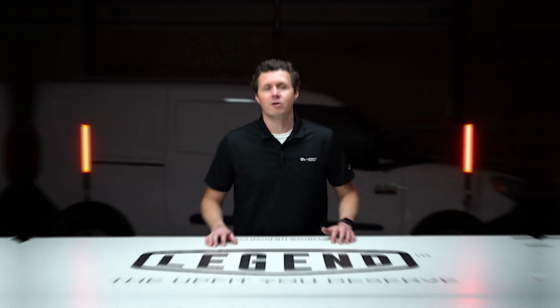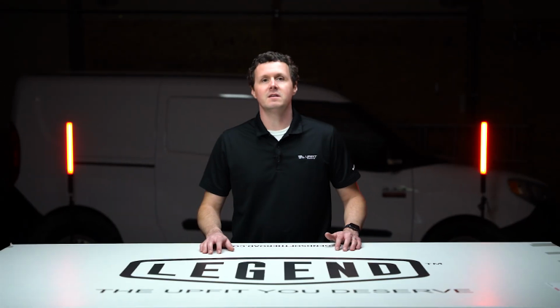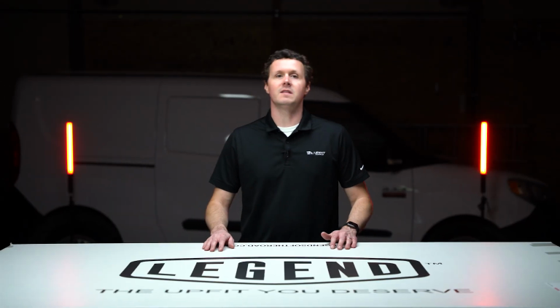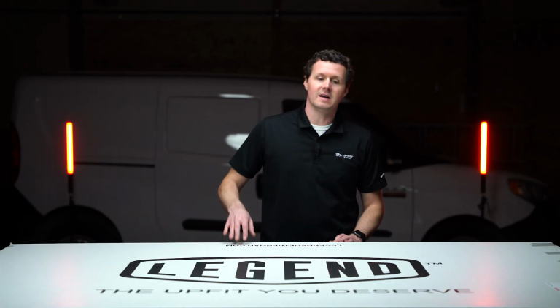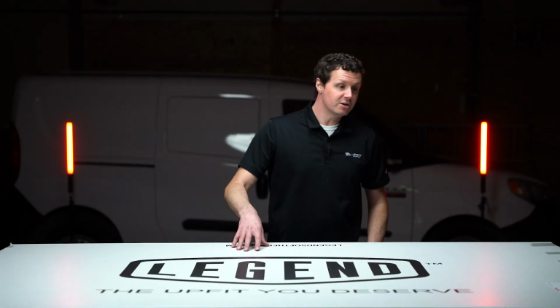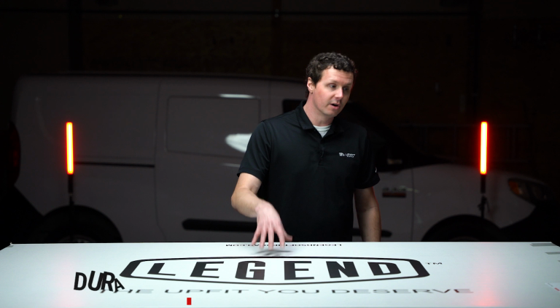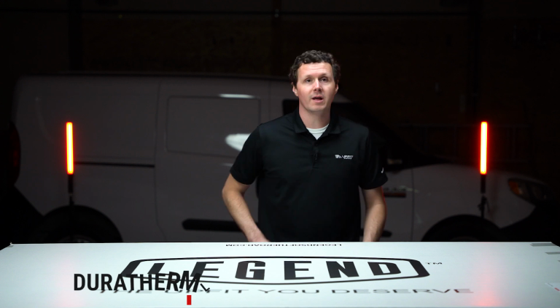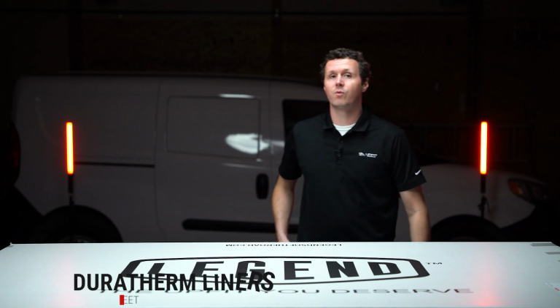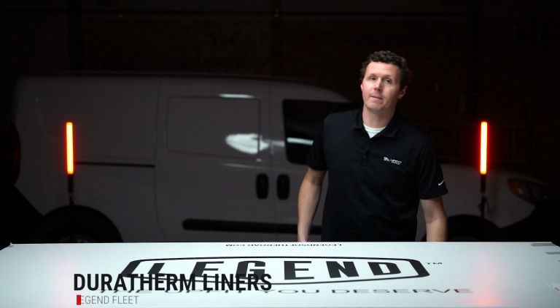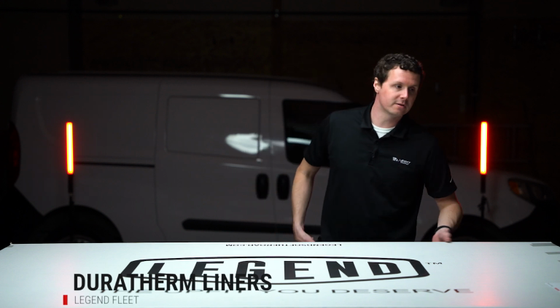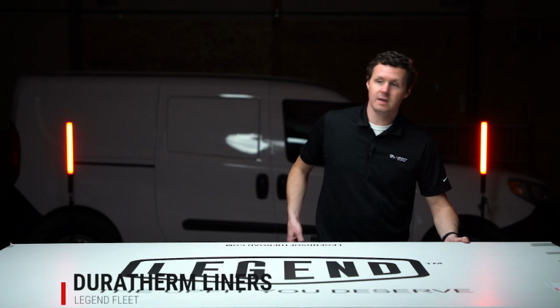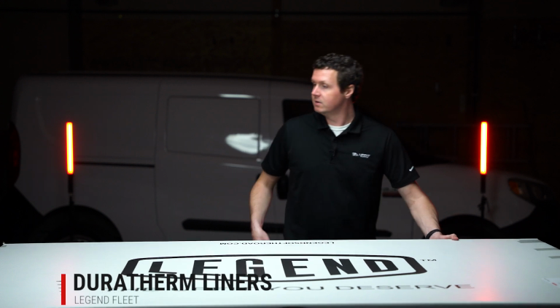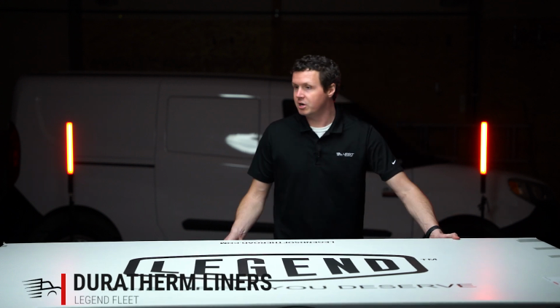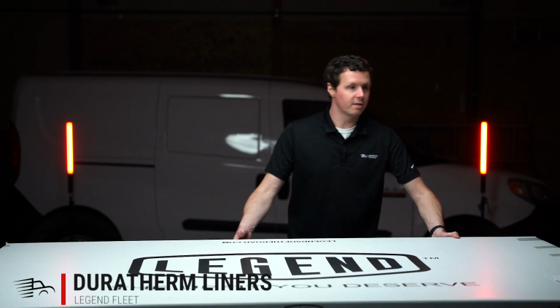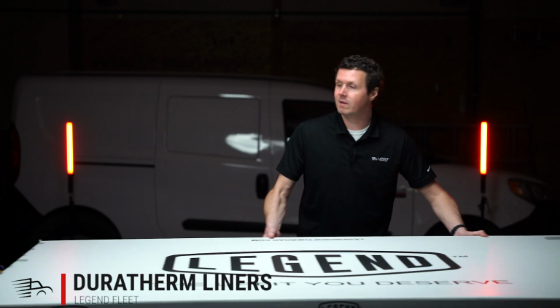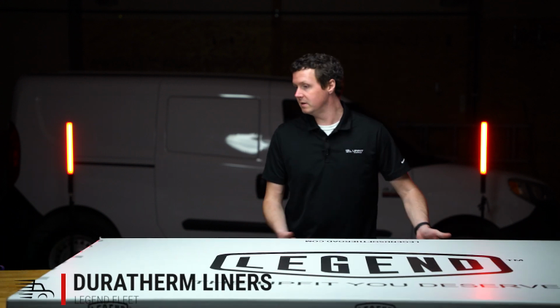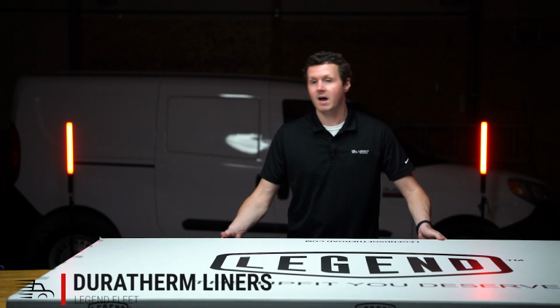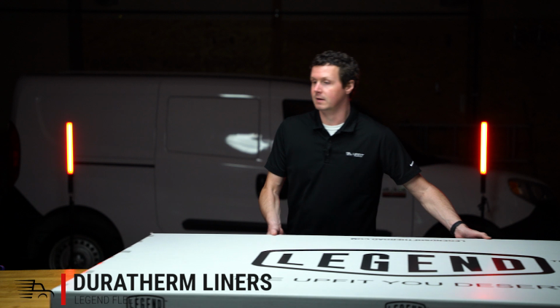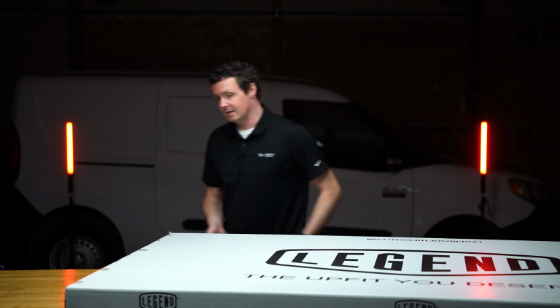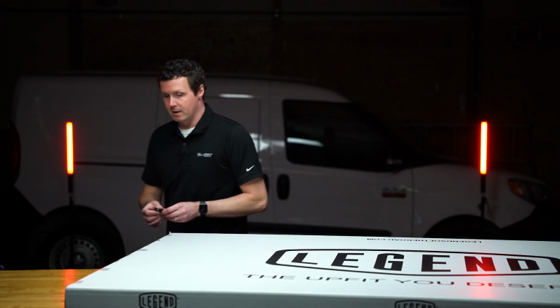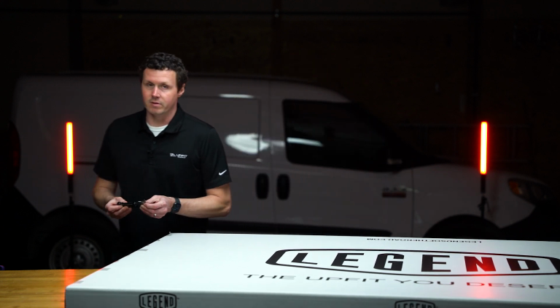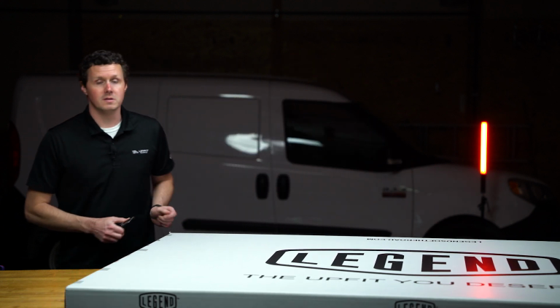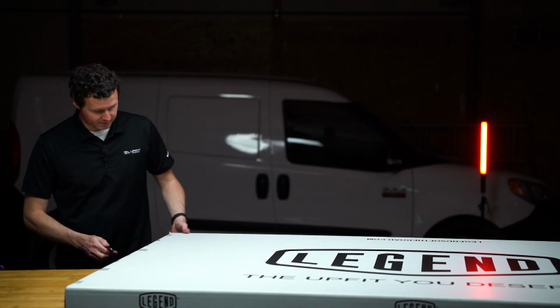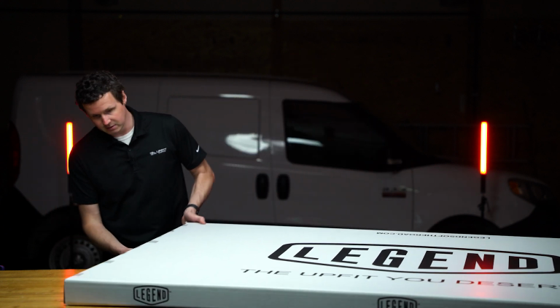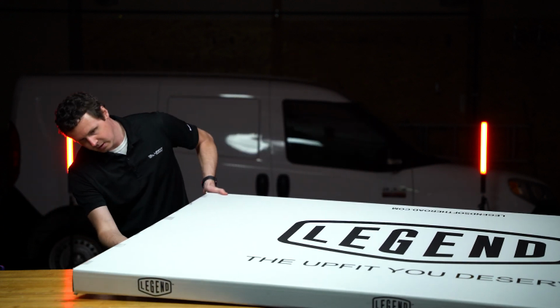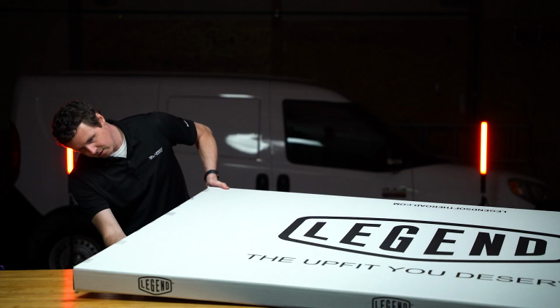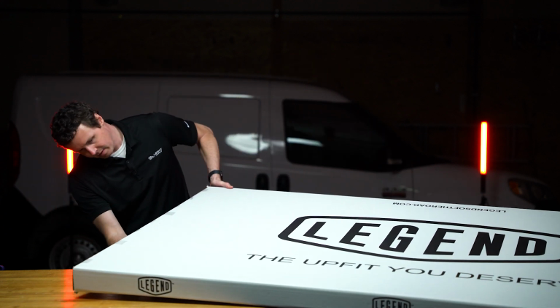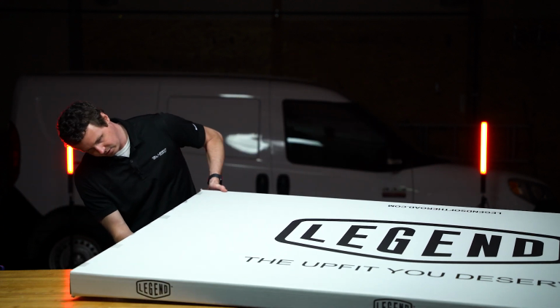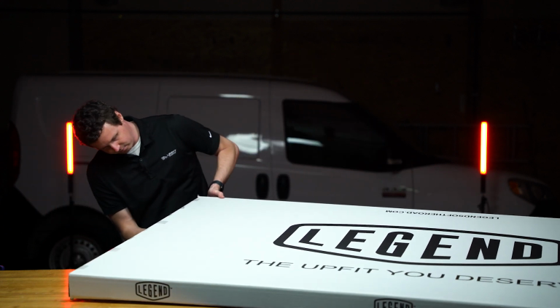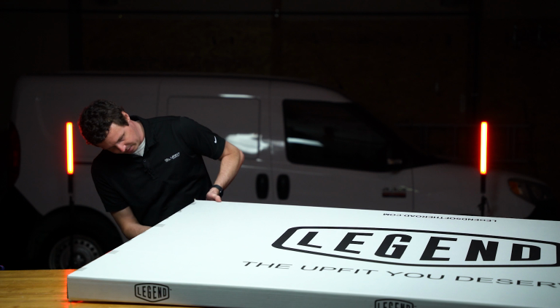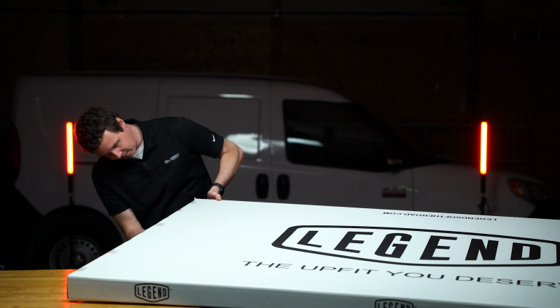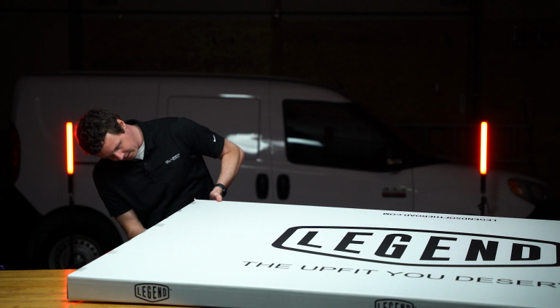These are the Legend Duratherm liners for the Ram Promaster City. These are just the wall liners — they don't cover the doors and they don't cover the ceiling. So just remember that when I show you the panels that are included here.